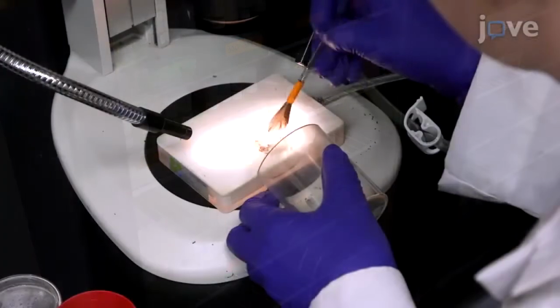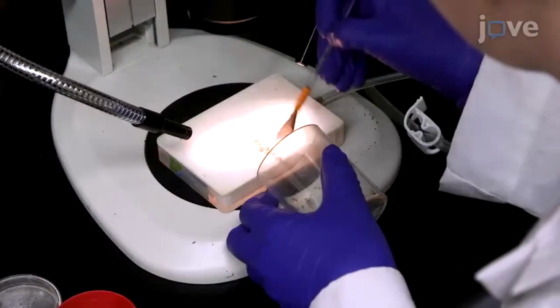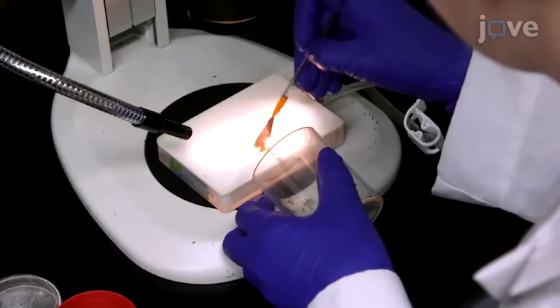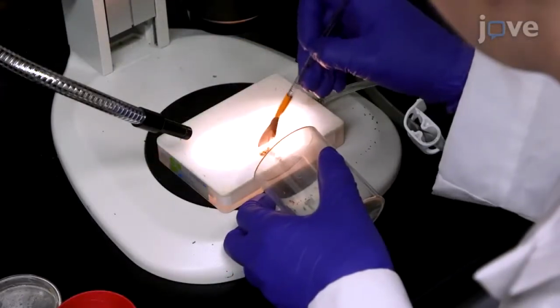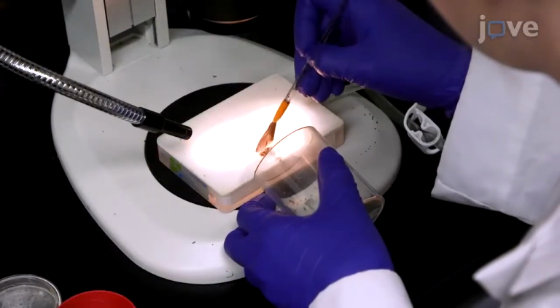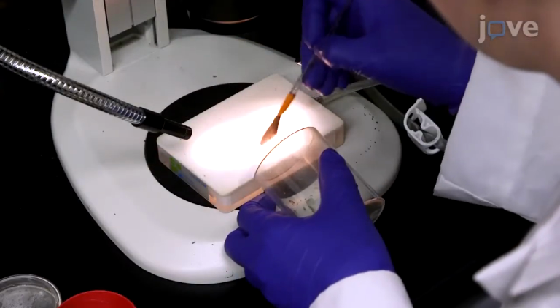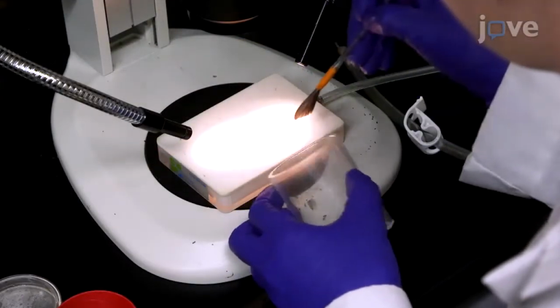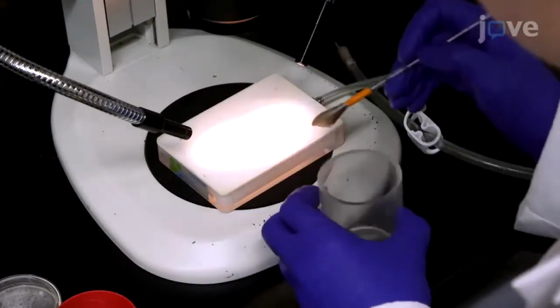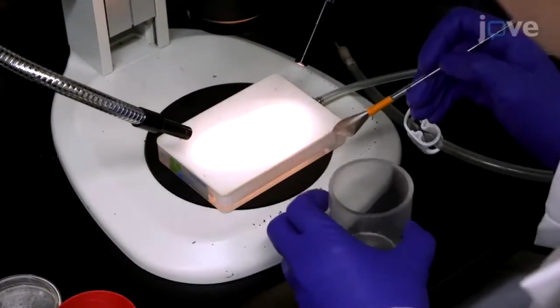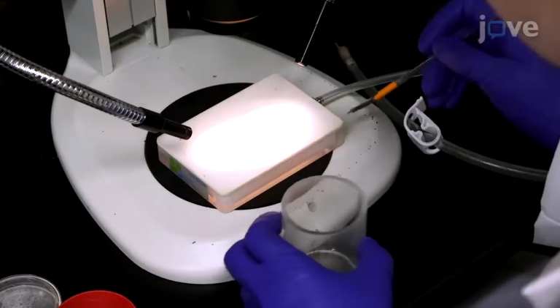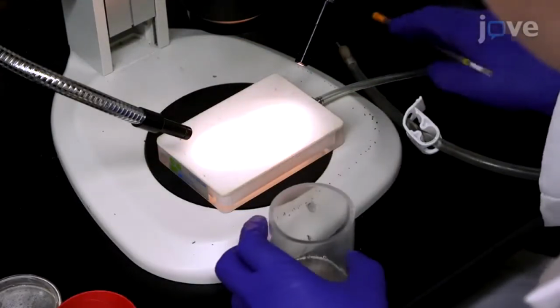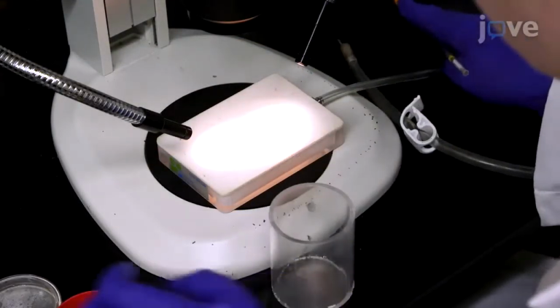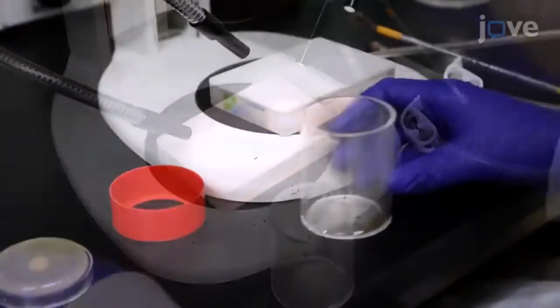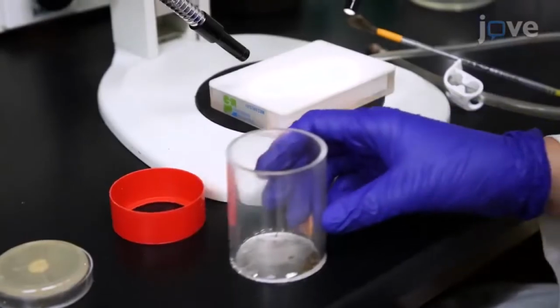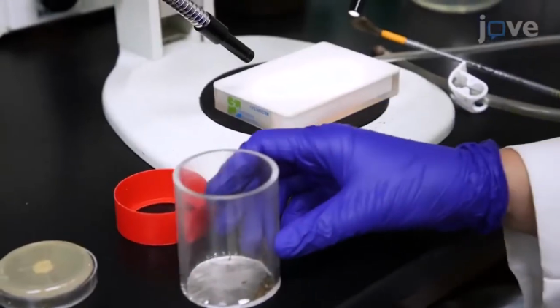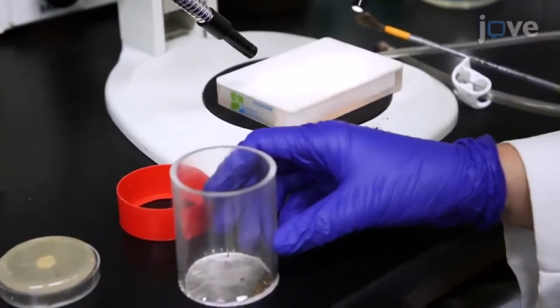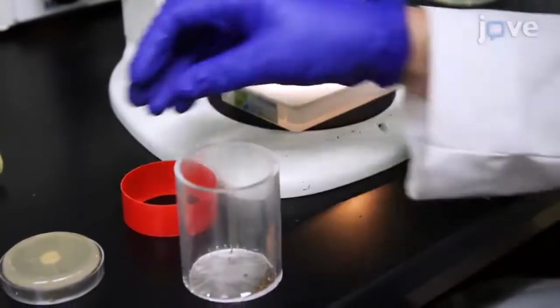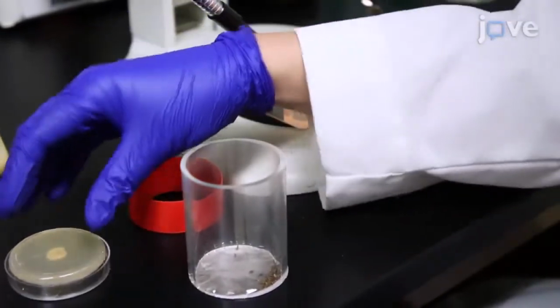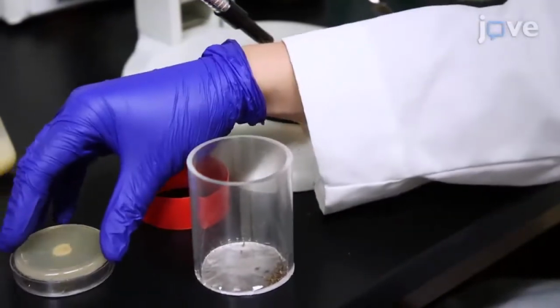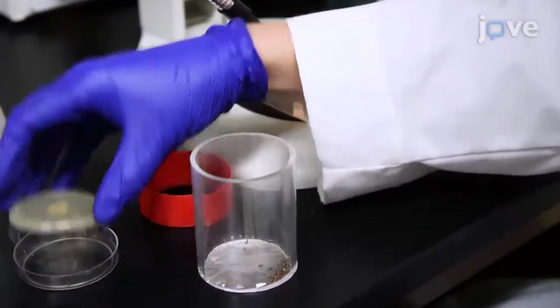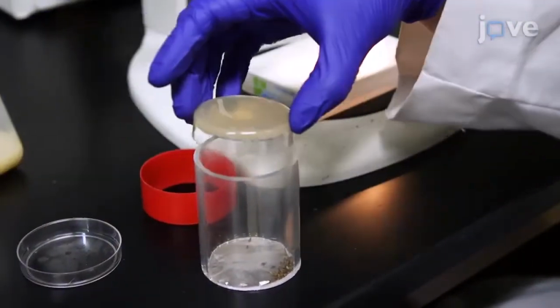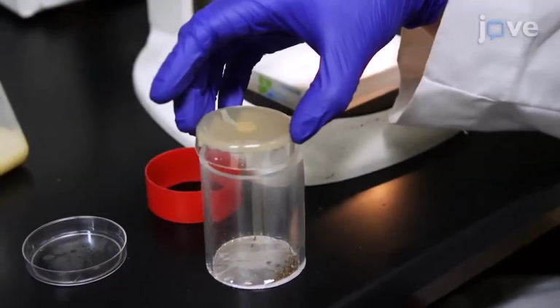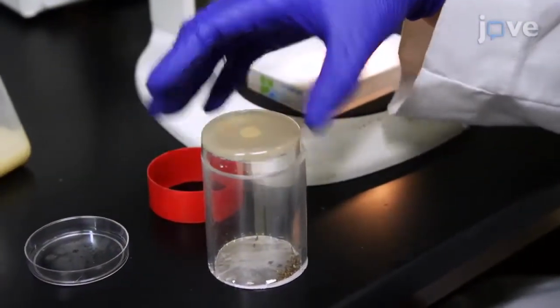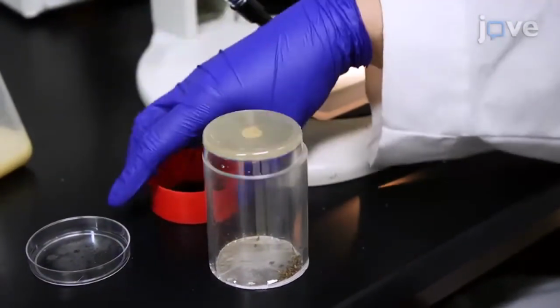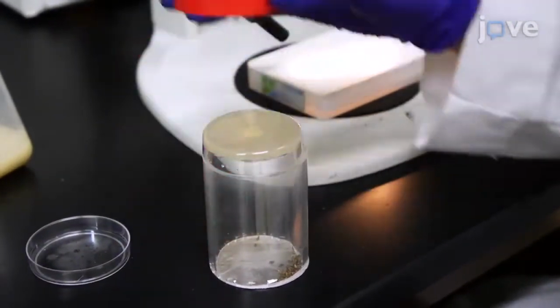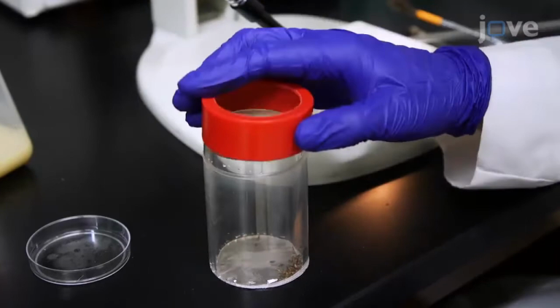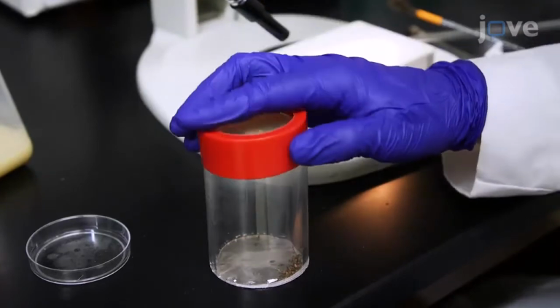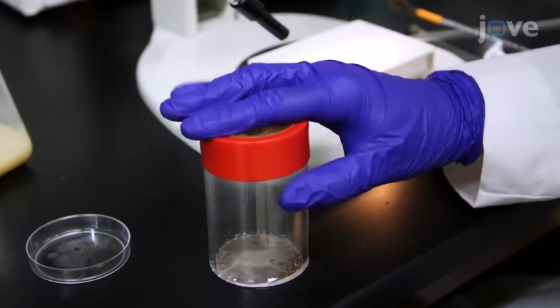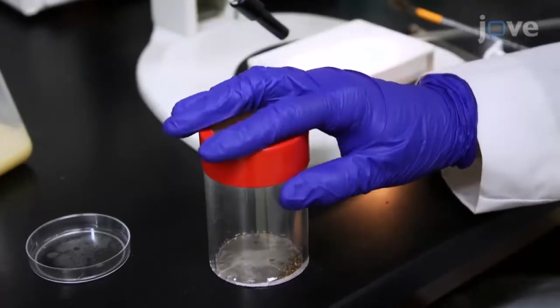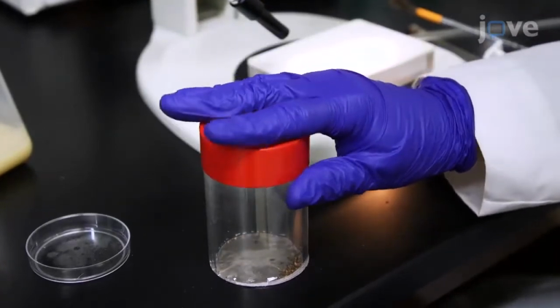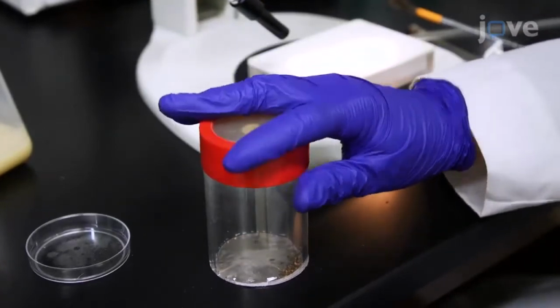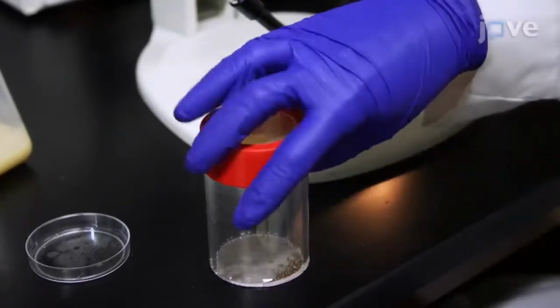The next morning, transfer the carbon dioxide anesthetized flies to a collection cage and place a pre-warmed apple juice agar plate with a small smear of yeast paste on the open end of the cage. Then secure the plate to the cage with the red sleeve.